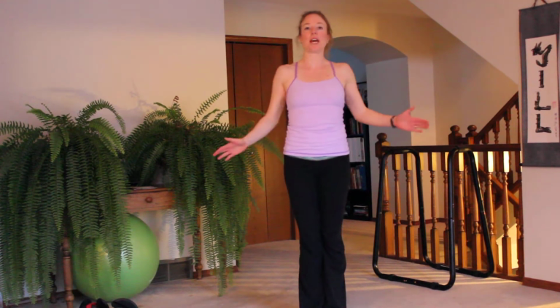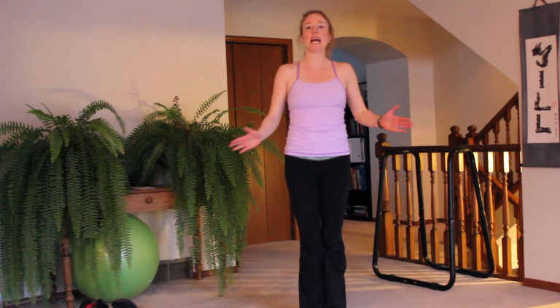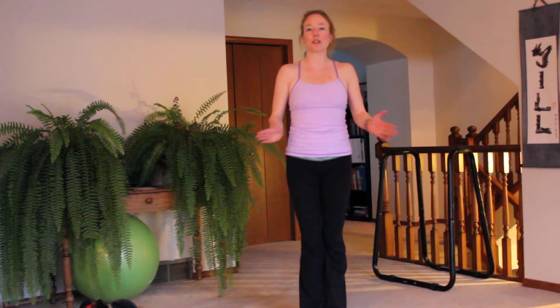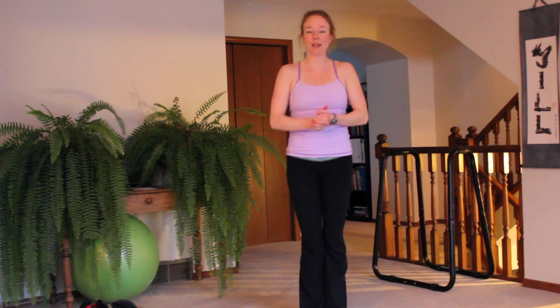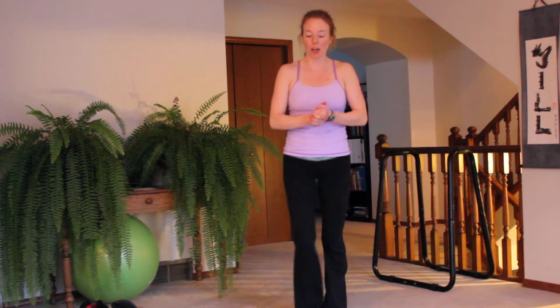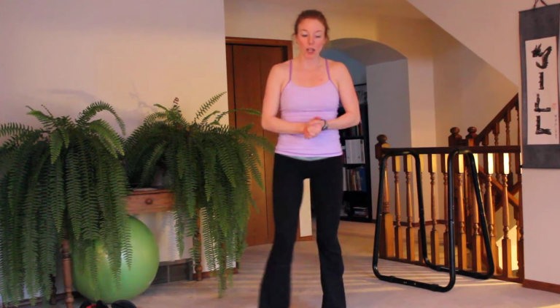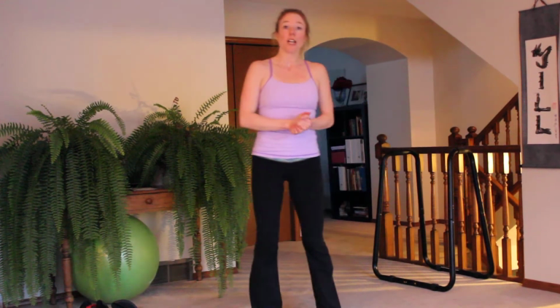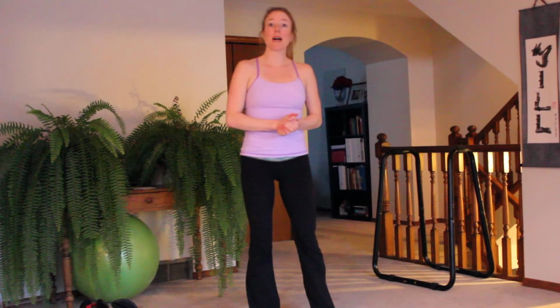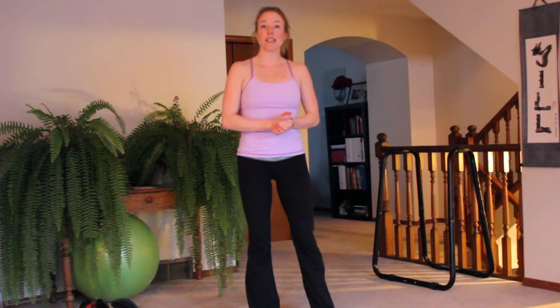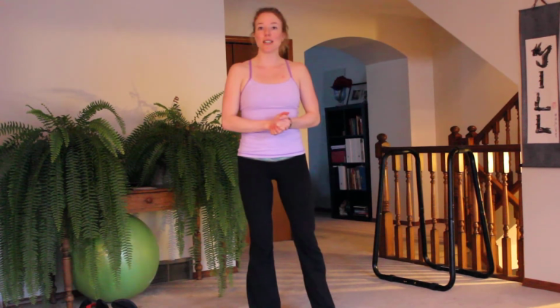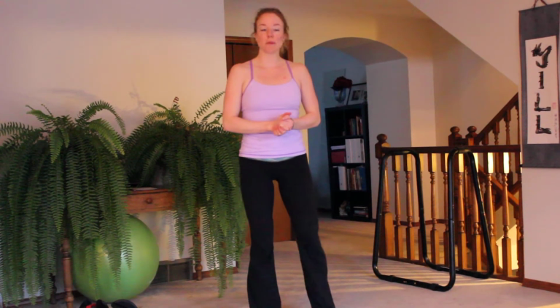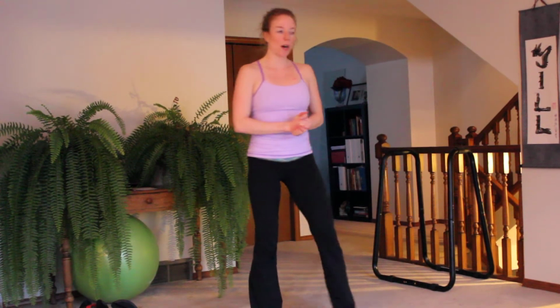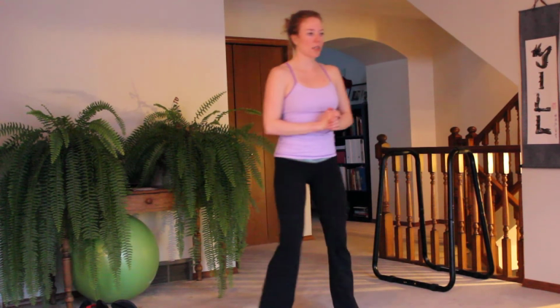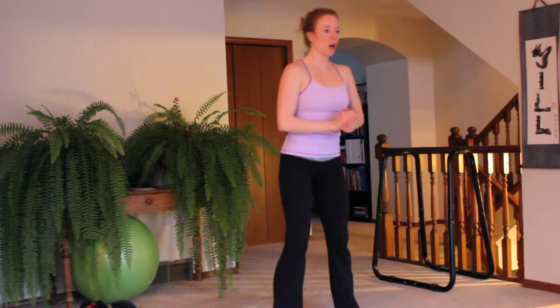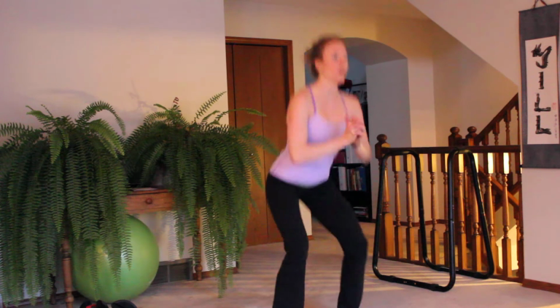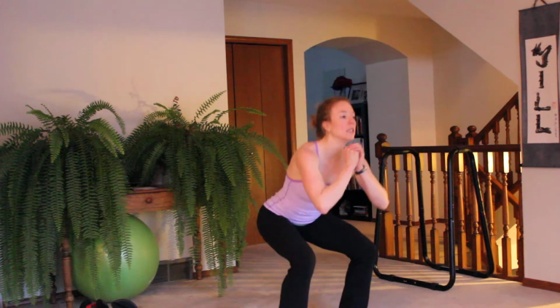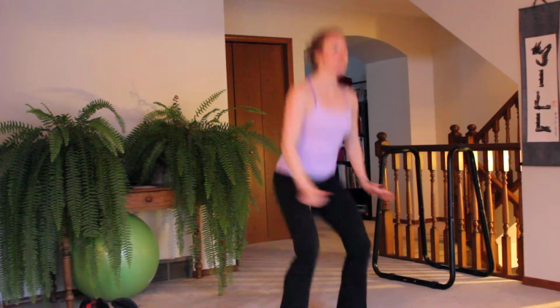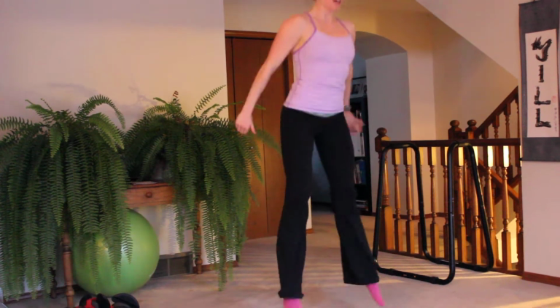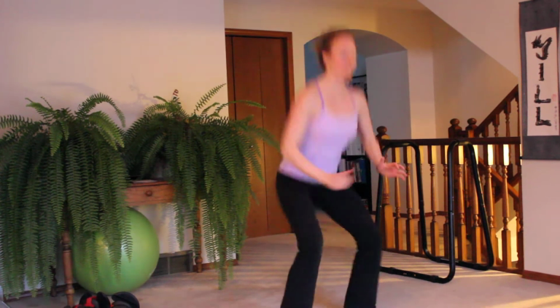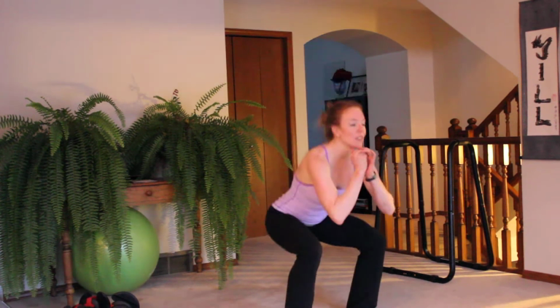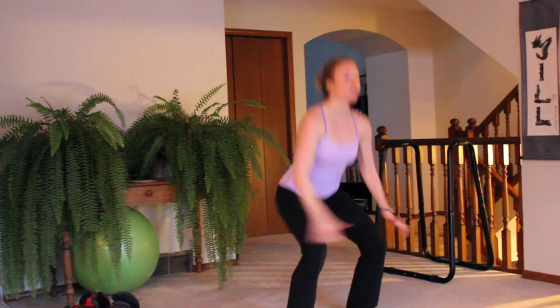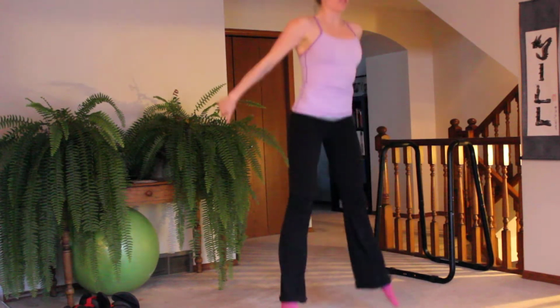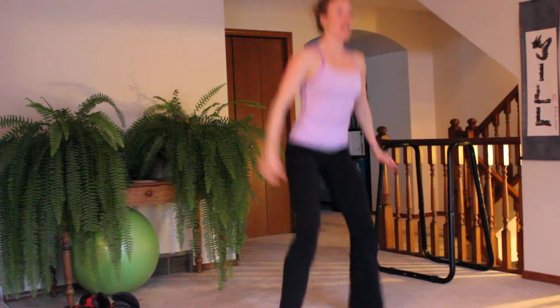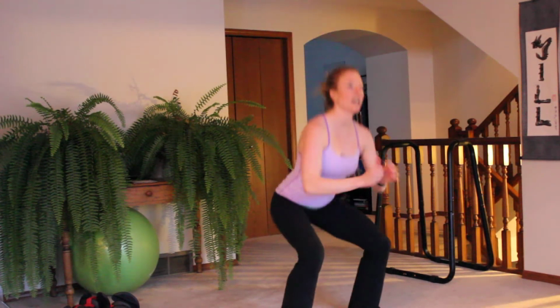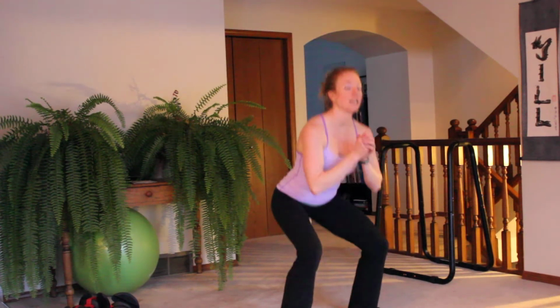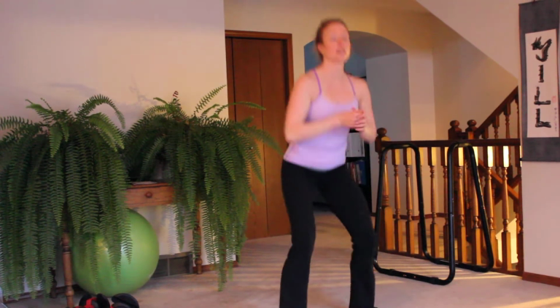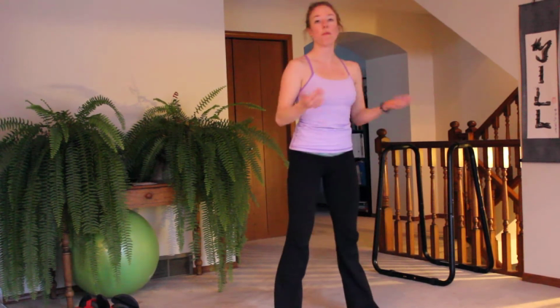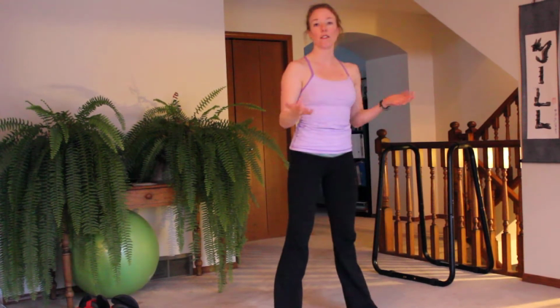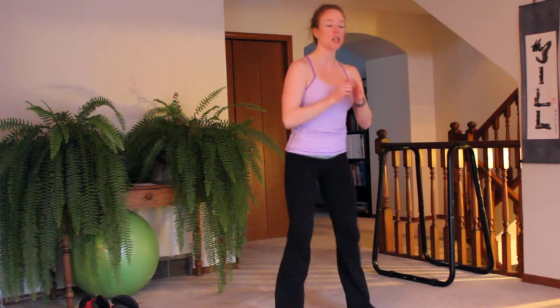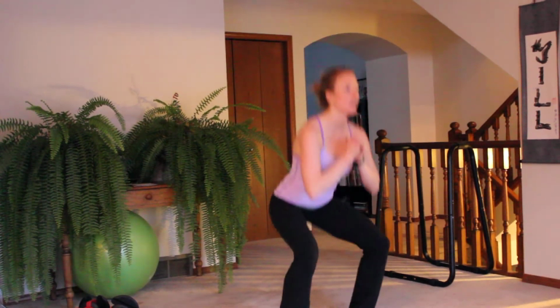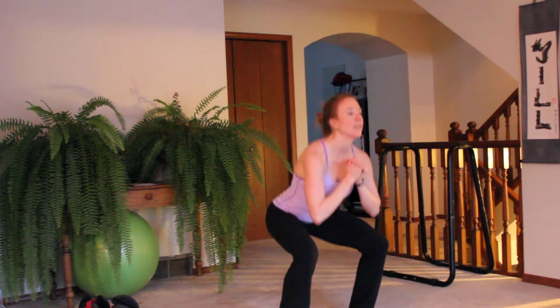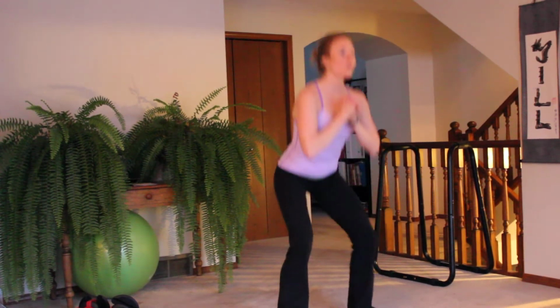Leg screamer, here we go. Your rest period is jump squats — that's the advanced version for 10 seconds. Modification: just a squat.